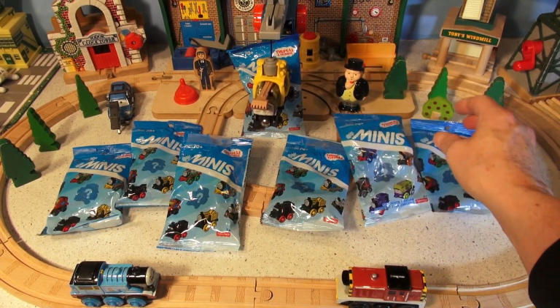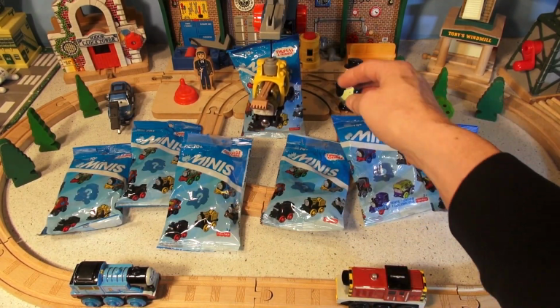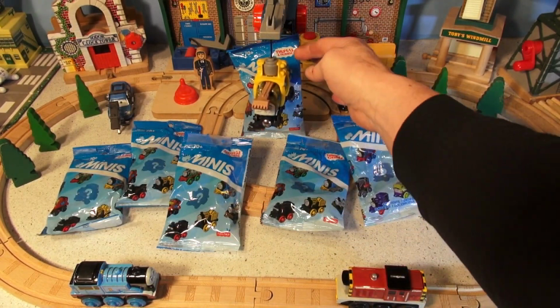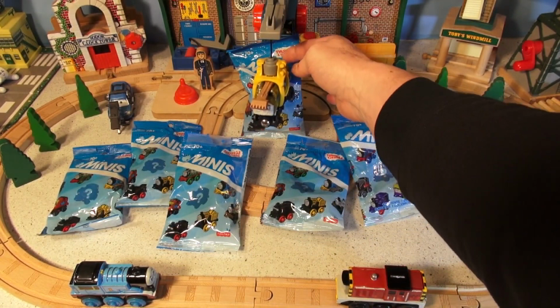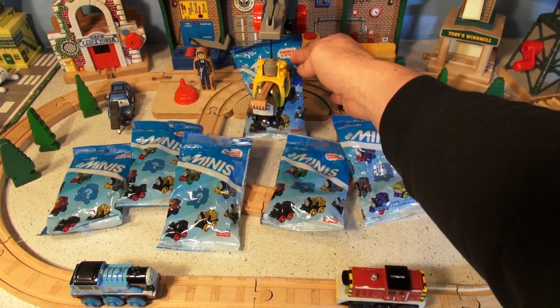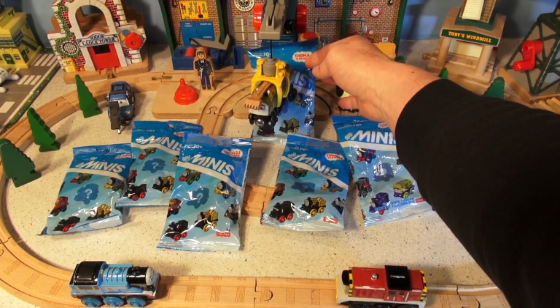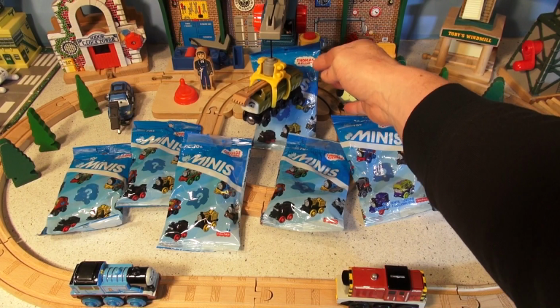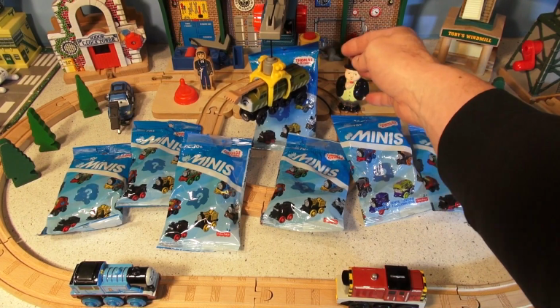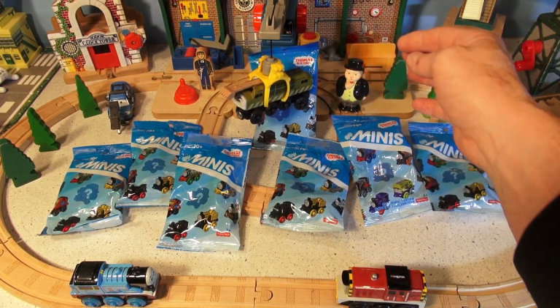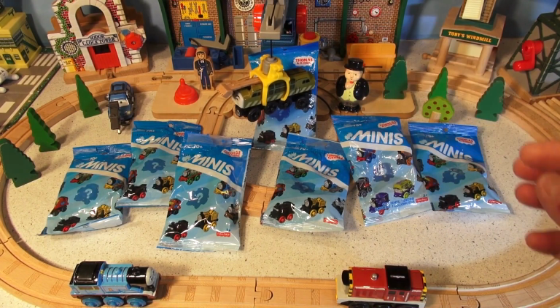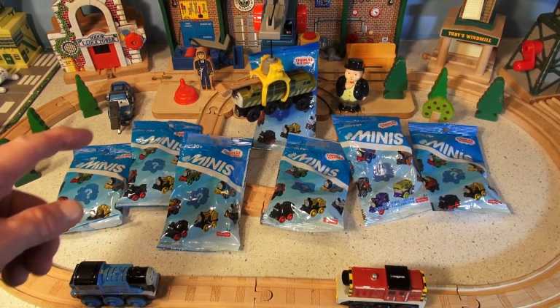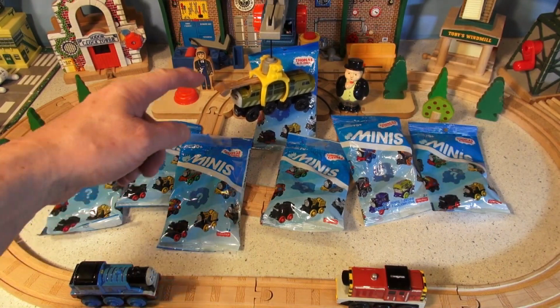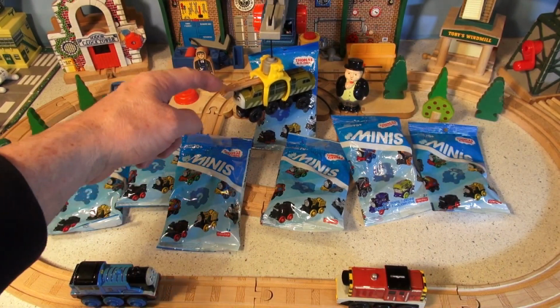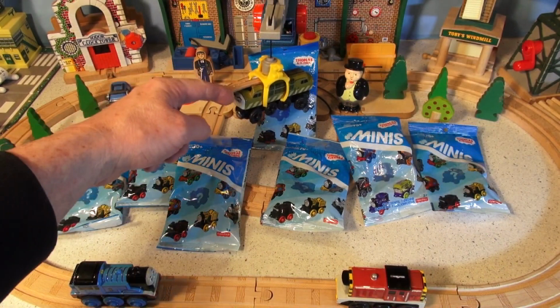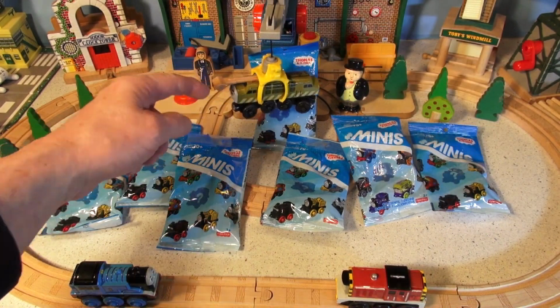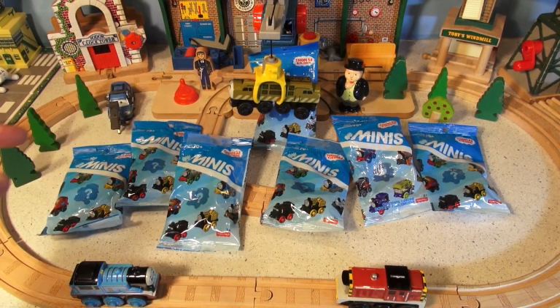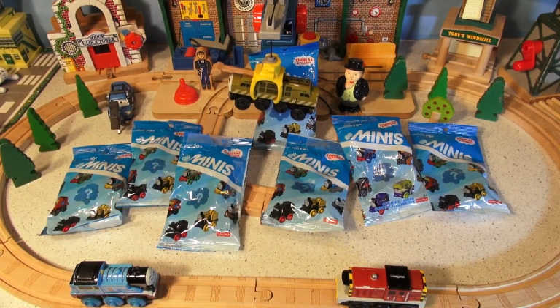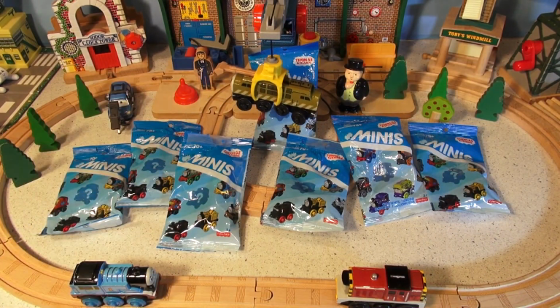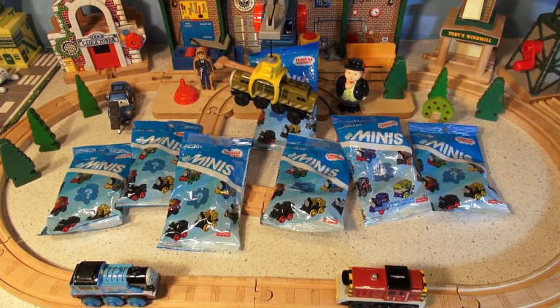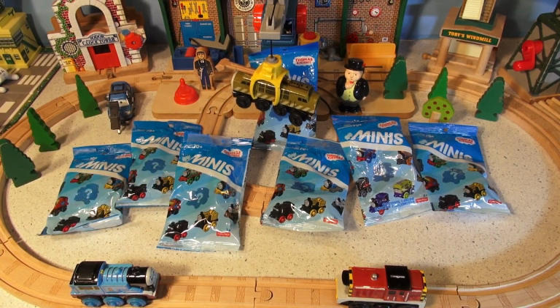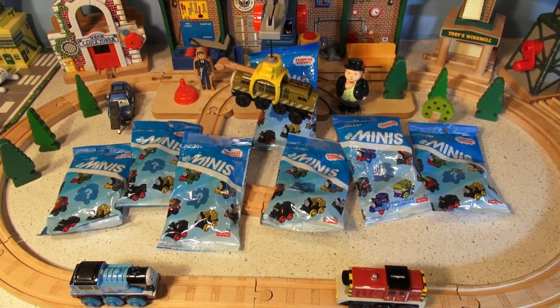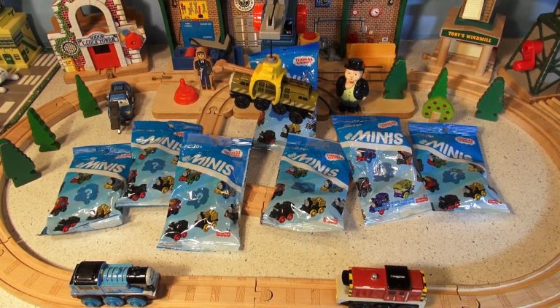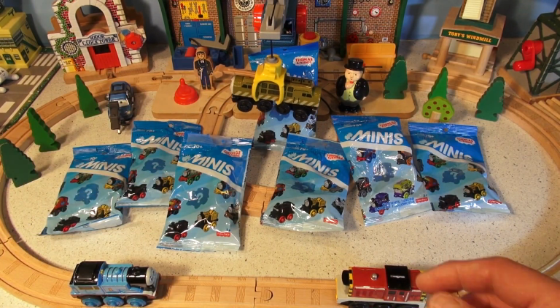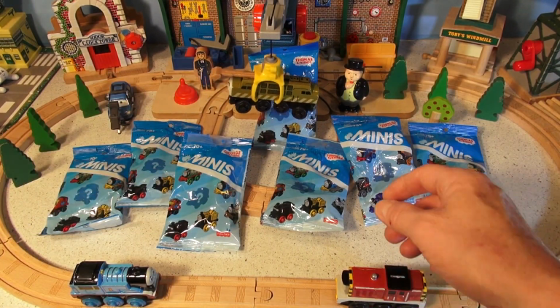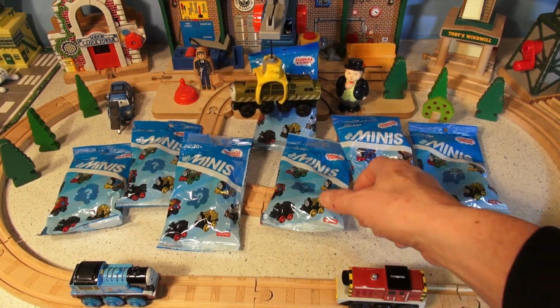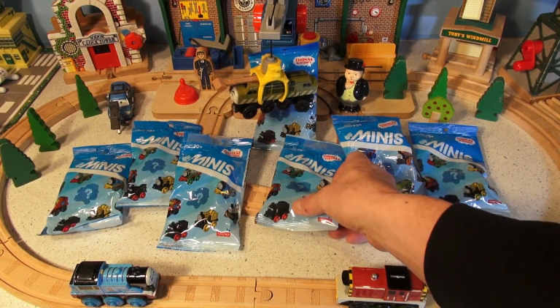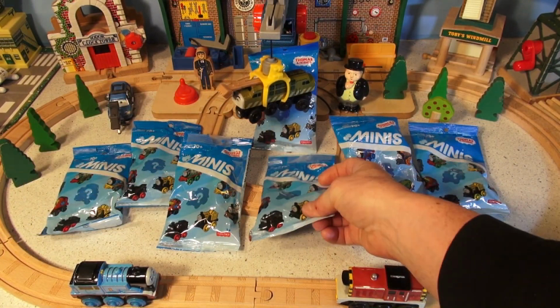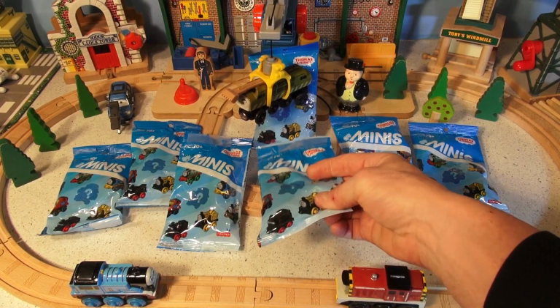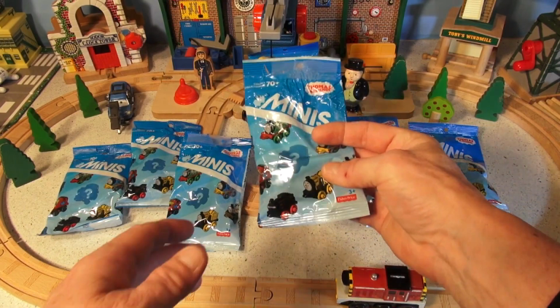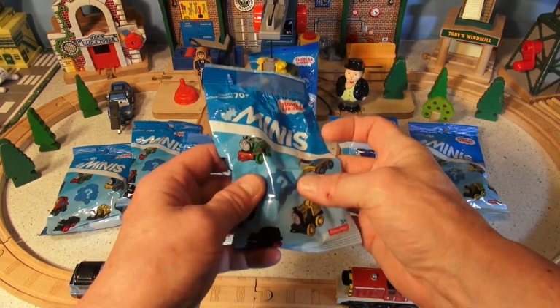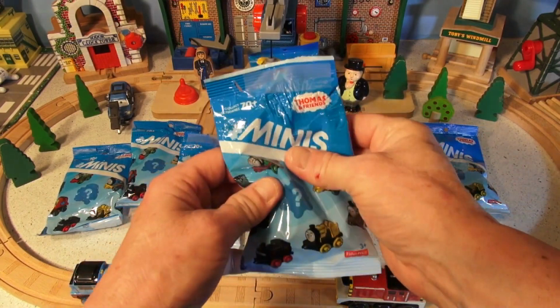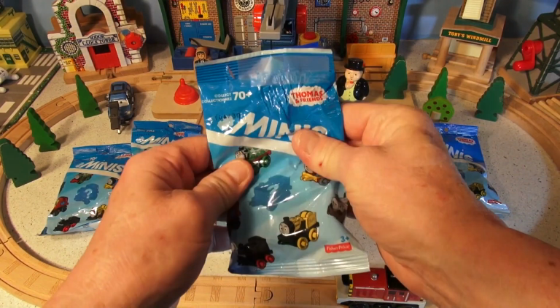This one I'm going to save for last right there. And look, we have Diesel 10 captive, so he can't do anything. So let's open up our first mini train and see what it is.